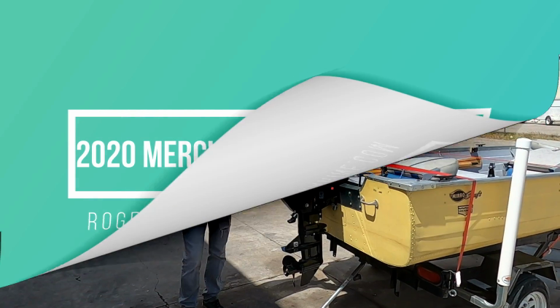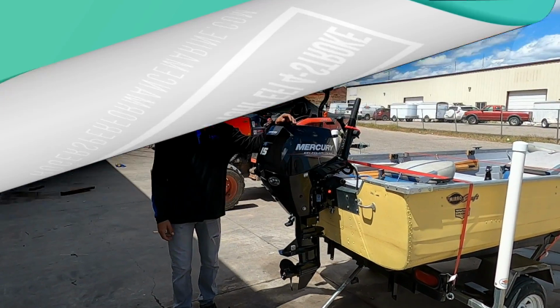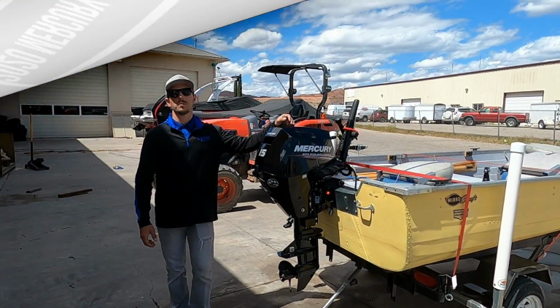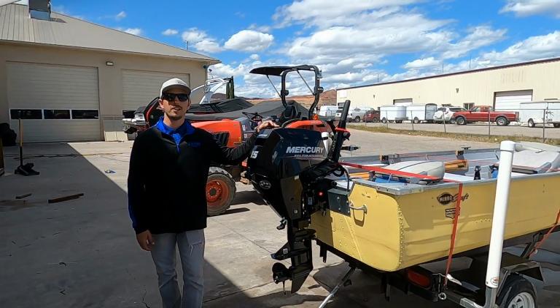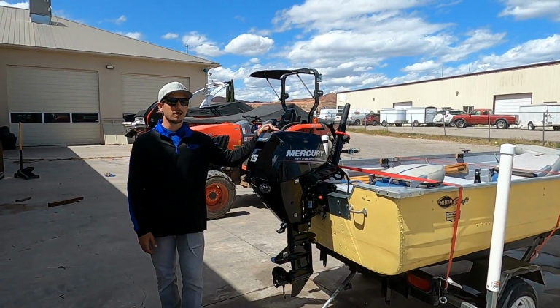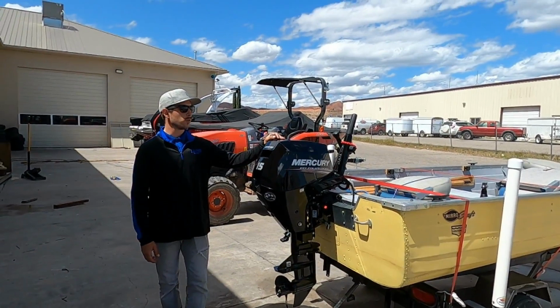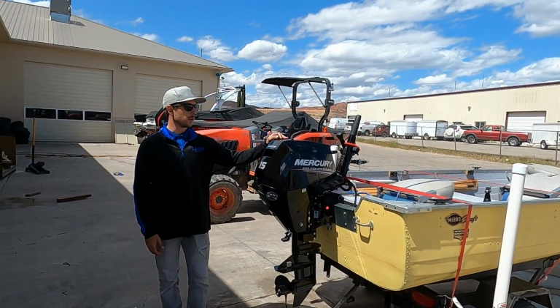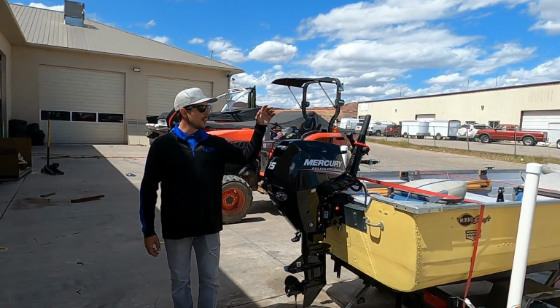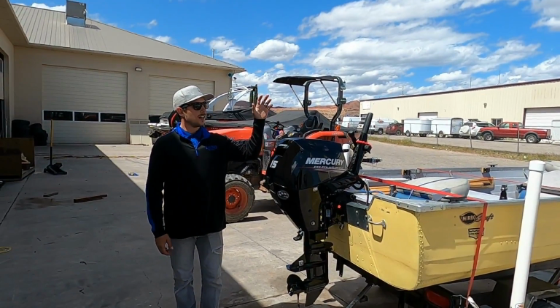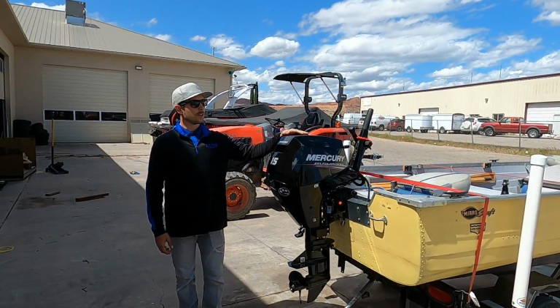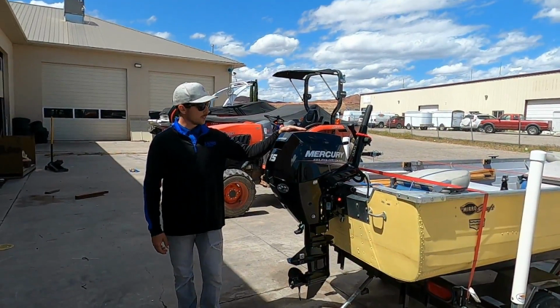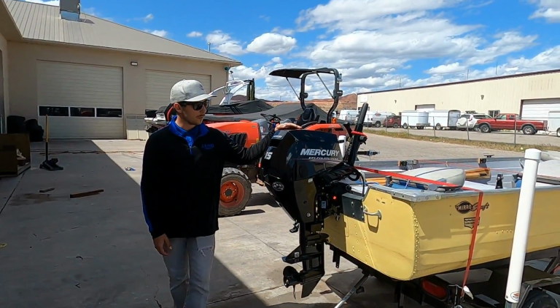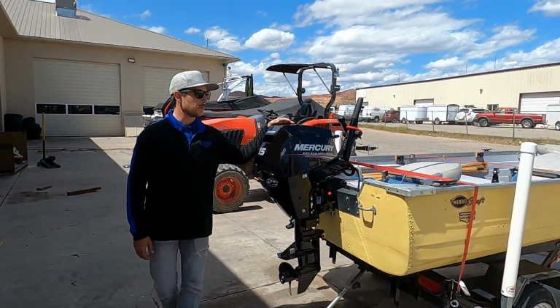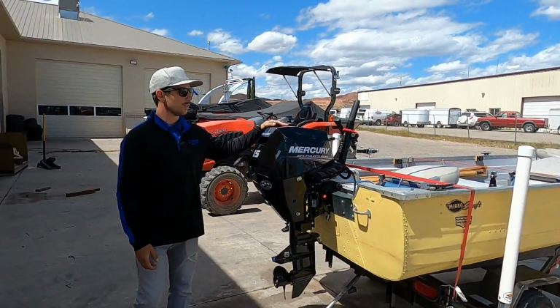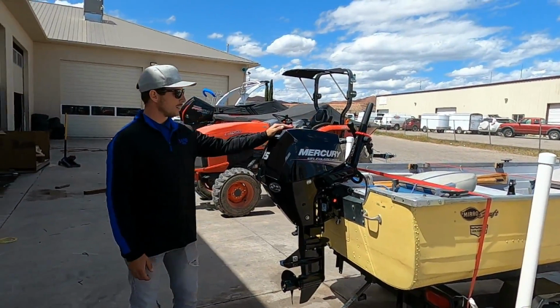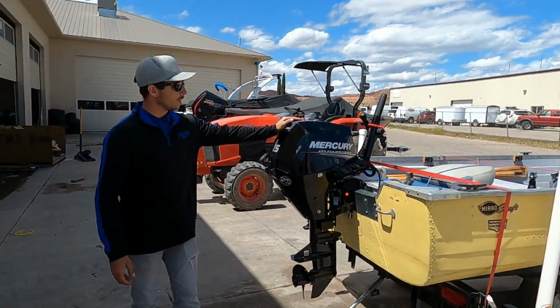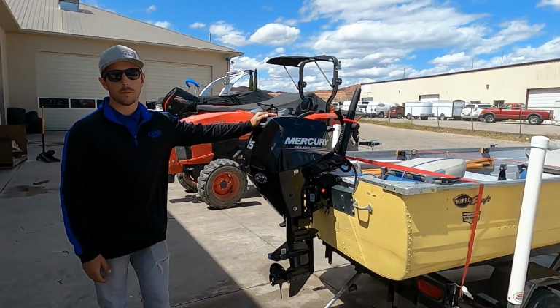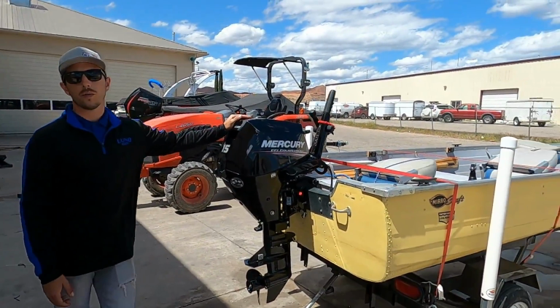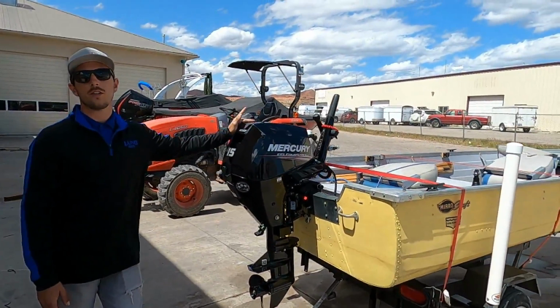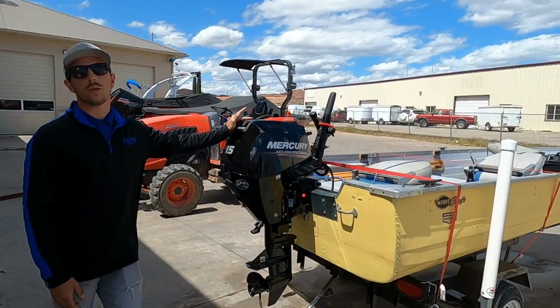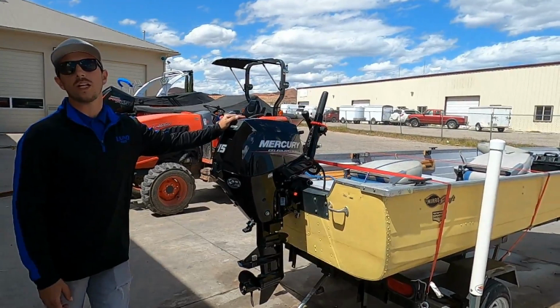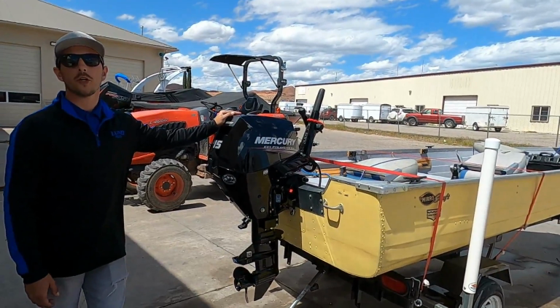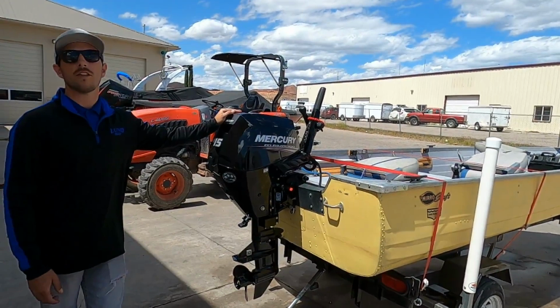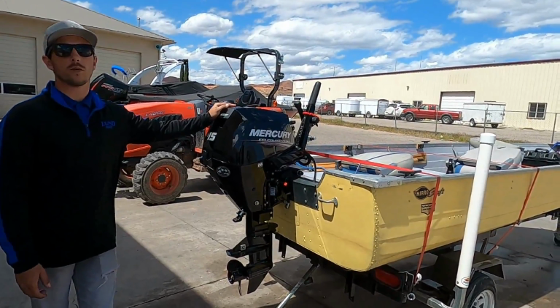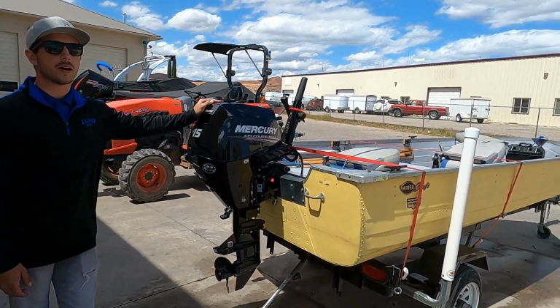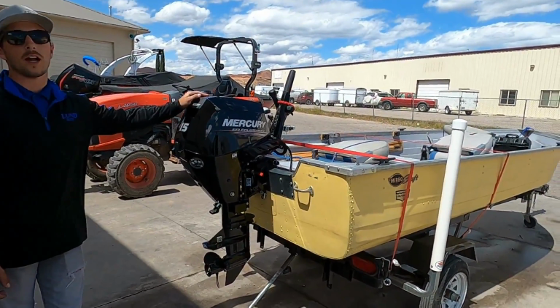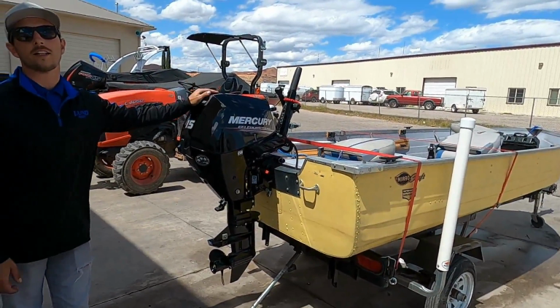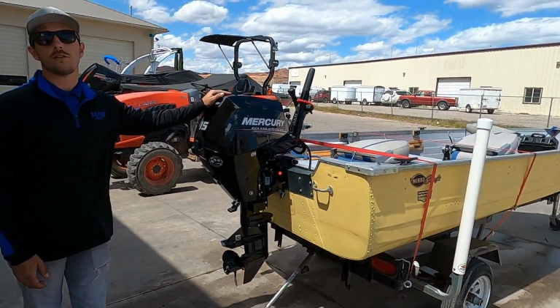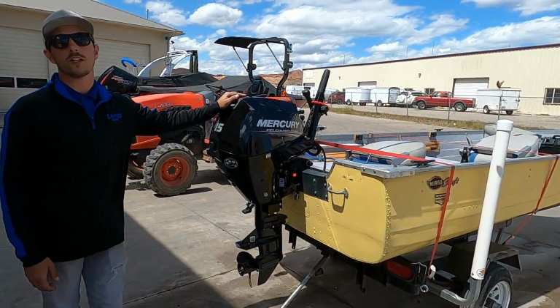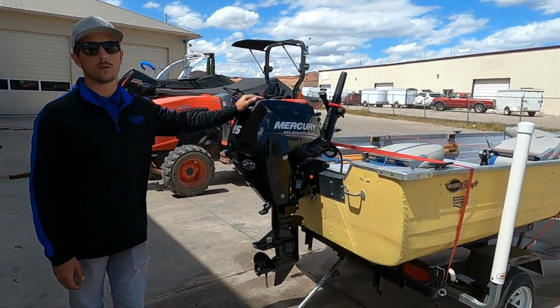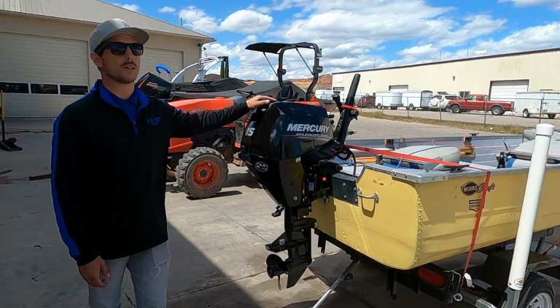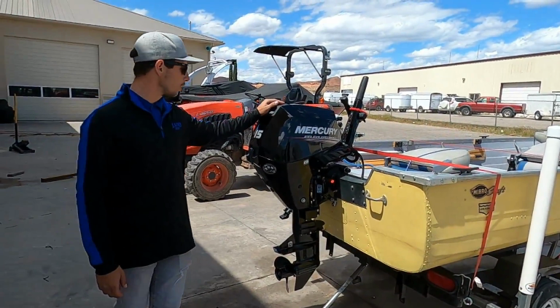How's it going guys? It's Bailey here with Rogers Performance Marine. Today our service department repowered this 16-foot aluminum boat with this new 2020 Mercury 15 horsepower electronic fuel injected four-stroke outboard.